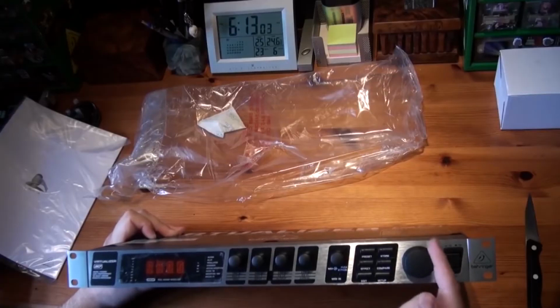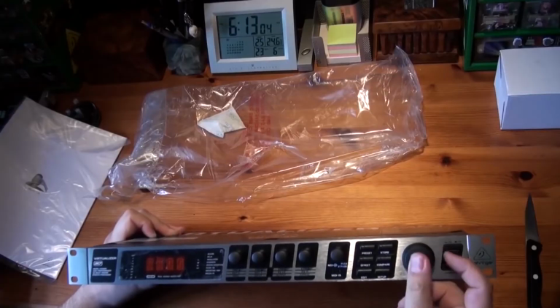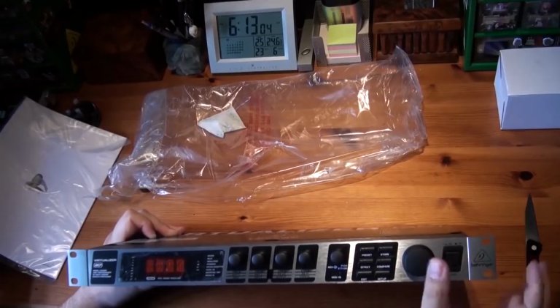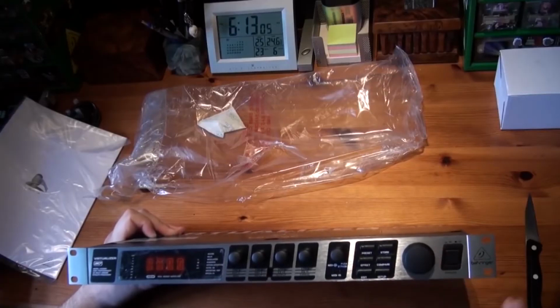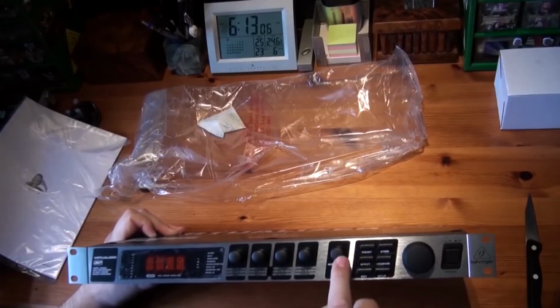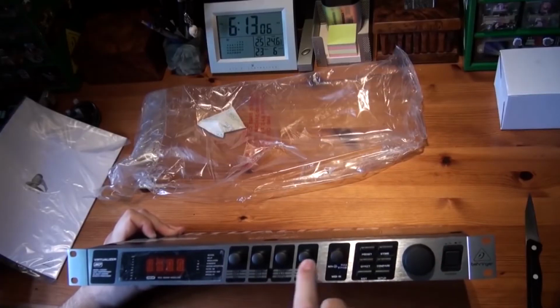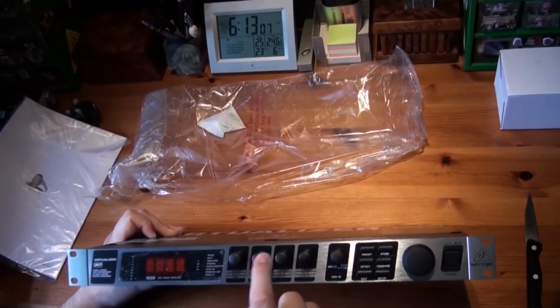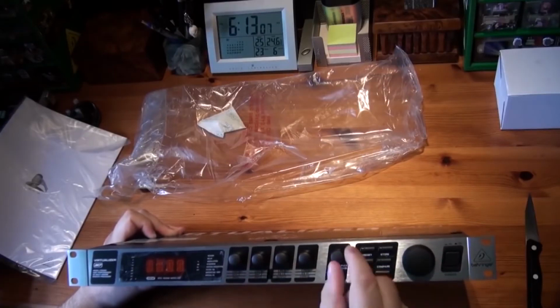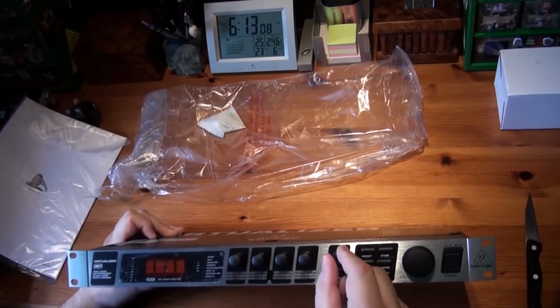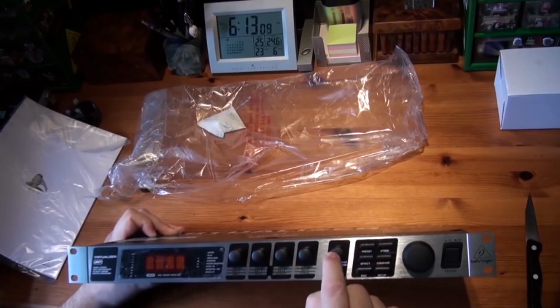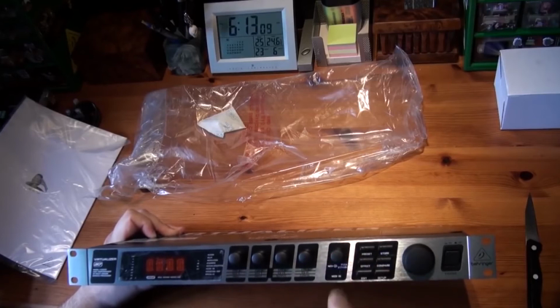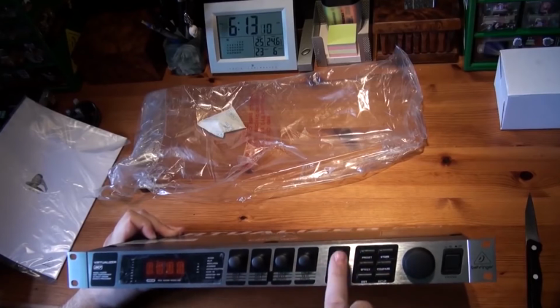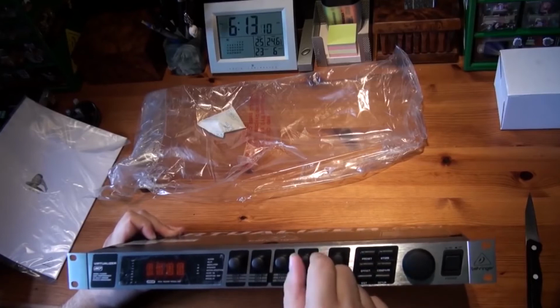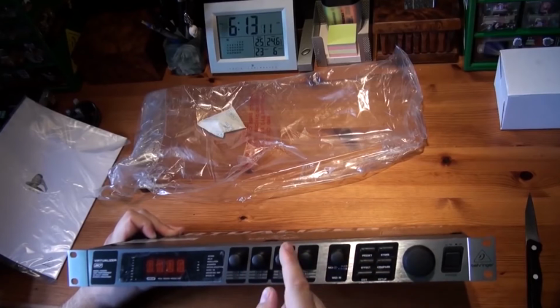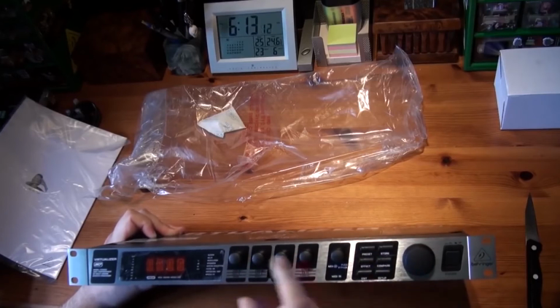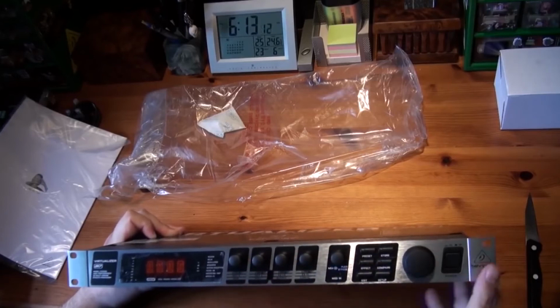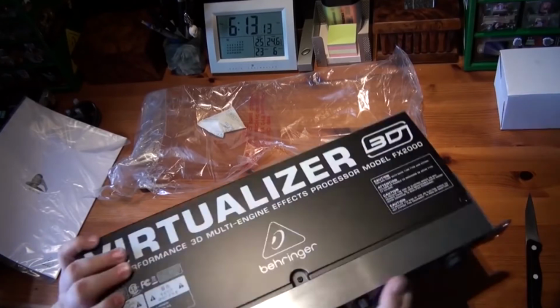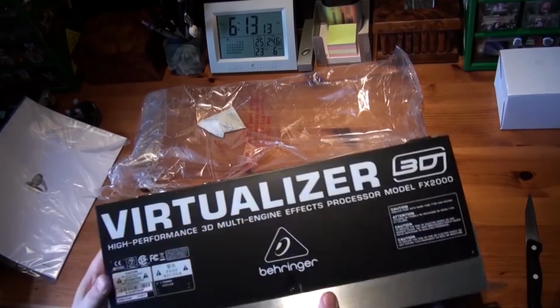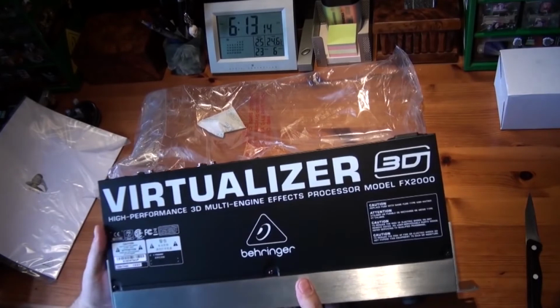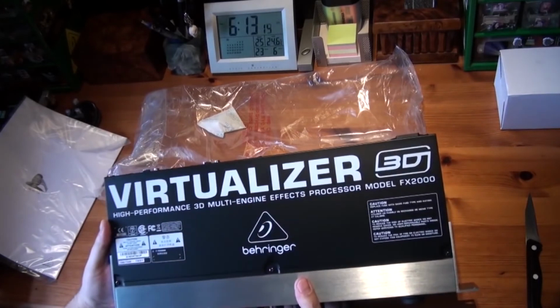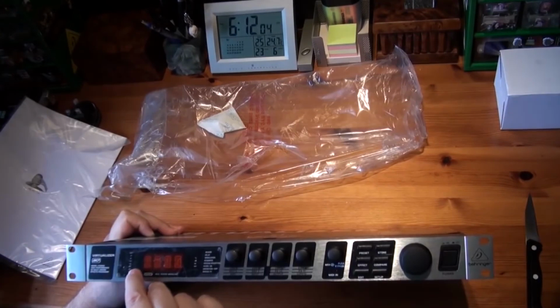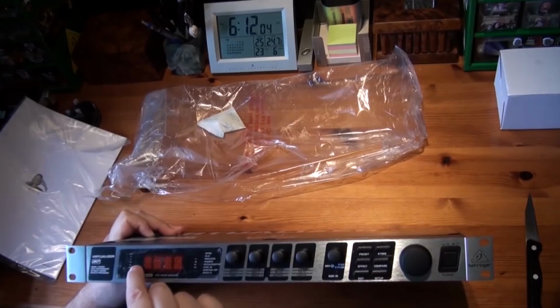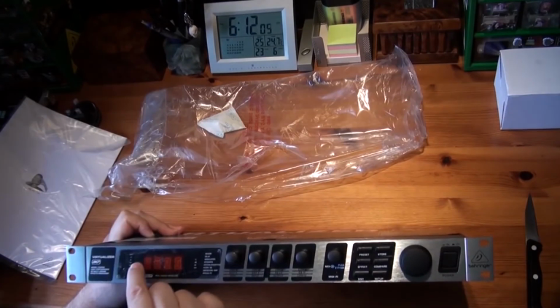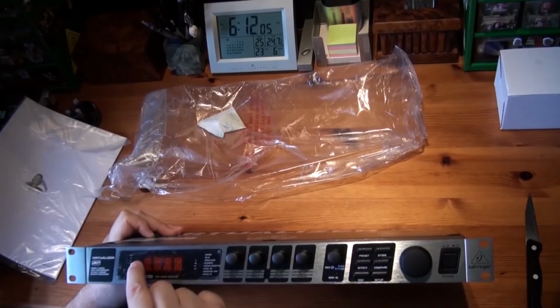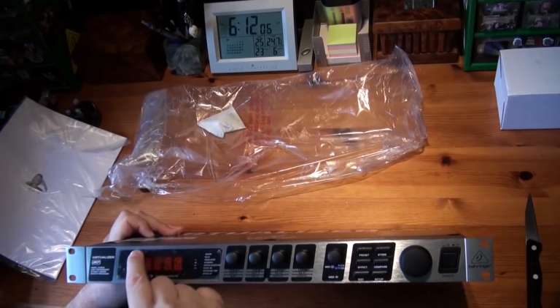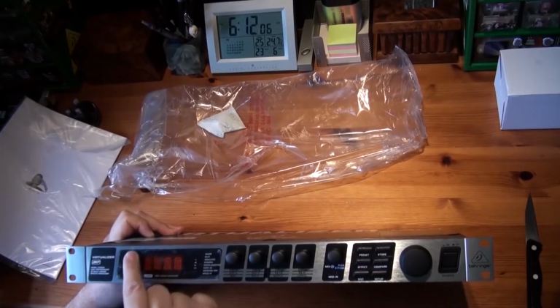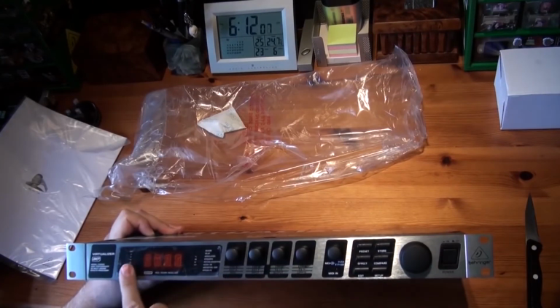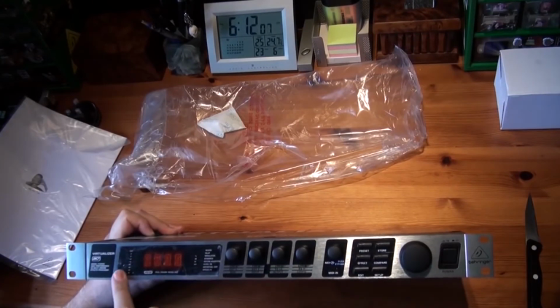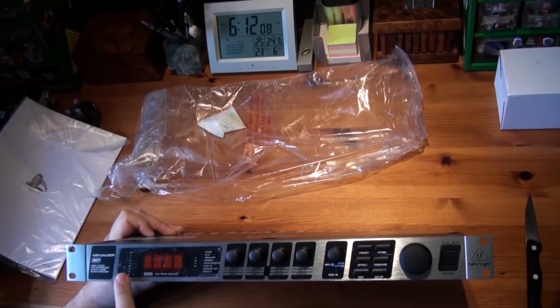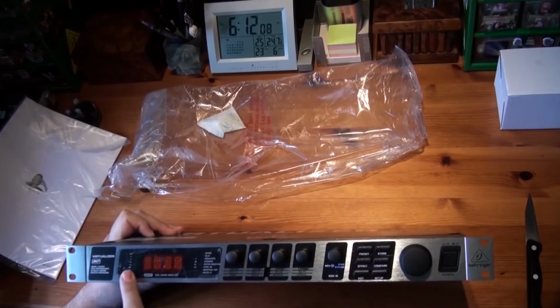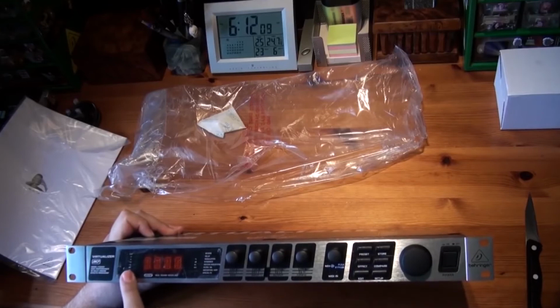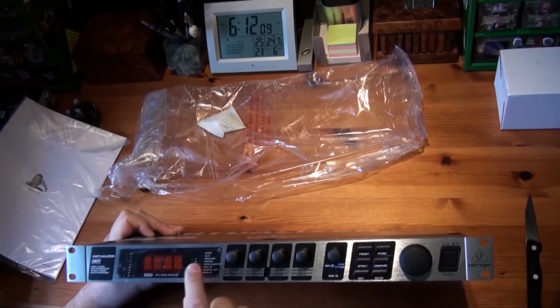LED level meters are included for getting an optimum performance. An excellent vocal processor for recording or live performances, the Behringer Virtualizer 3D FX2000 is a product that you shouldn't miss out on if you are interested in leaving a more lasting impression on your audiences.